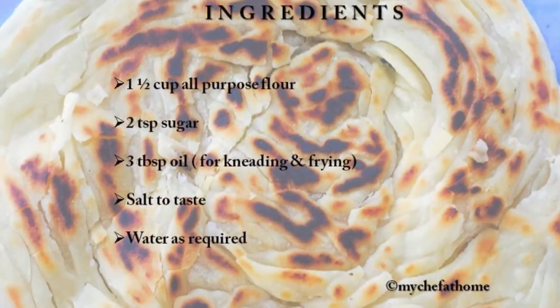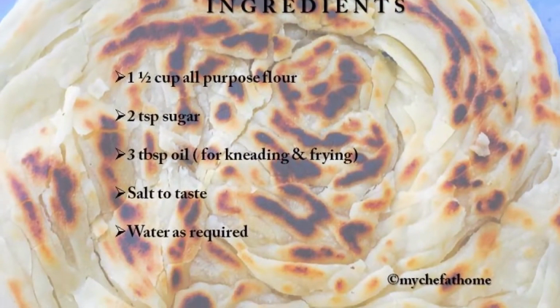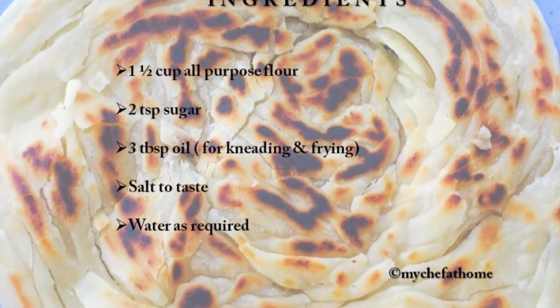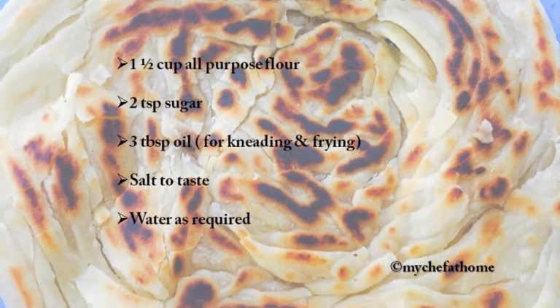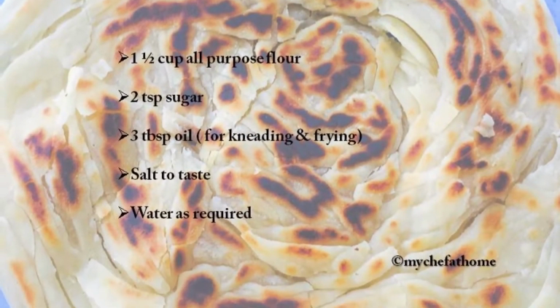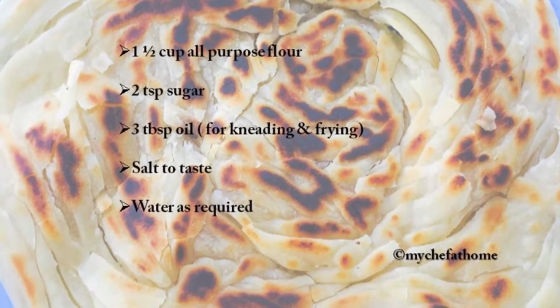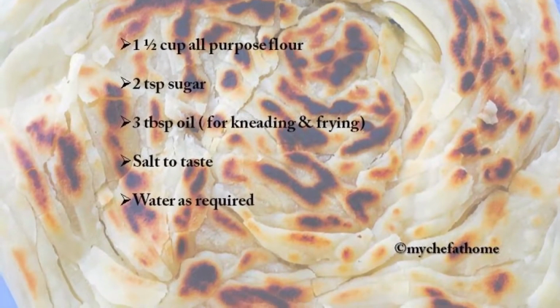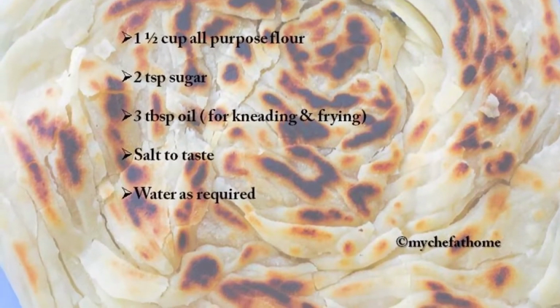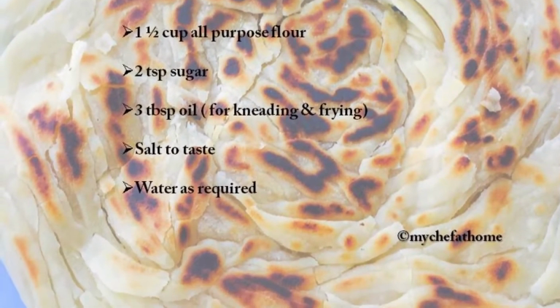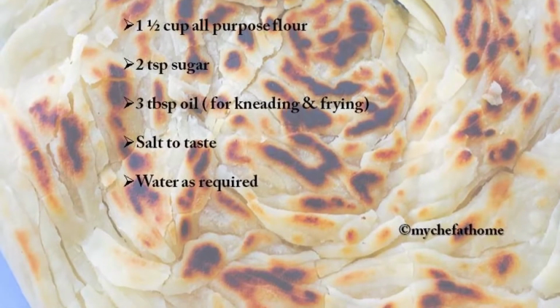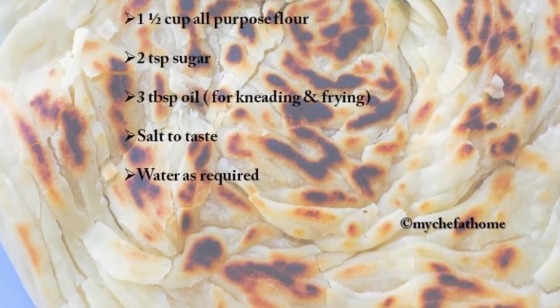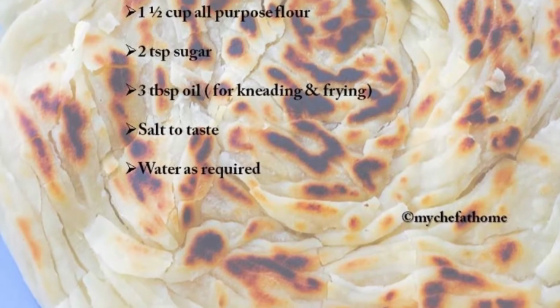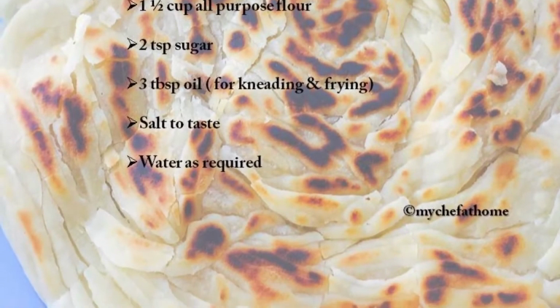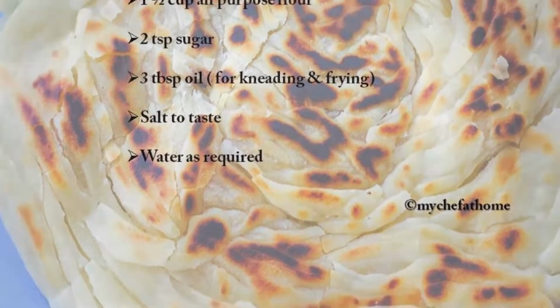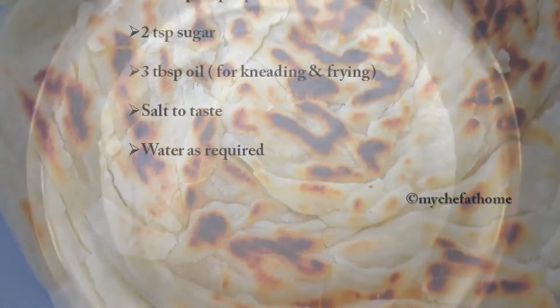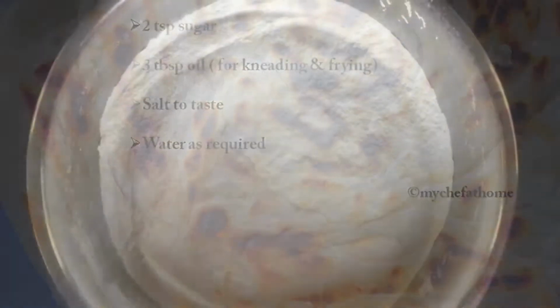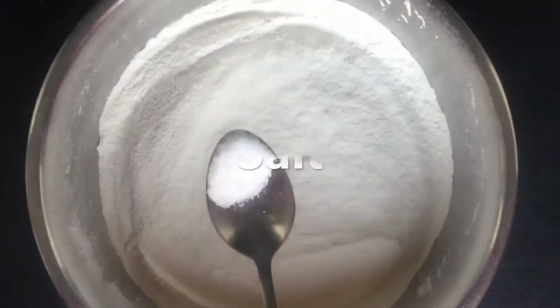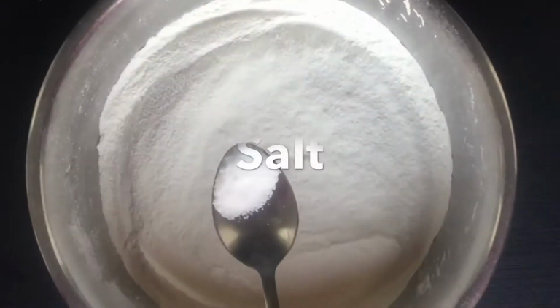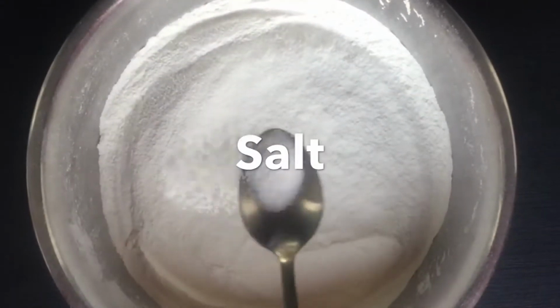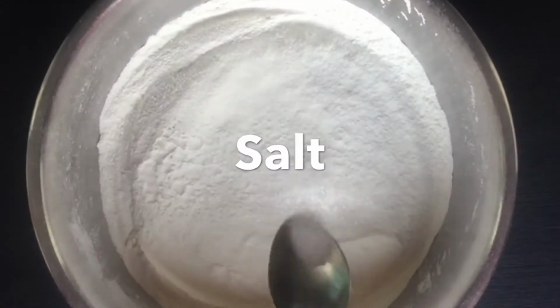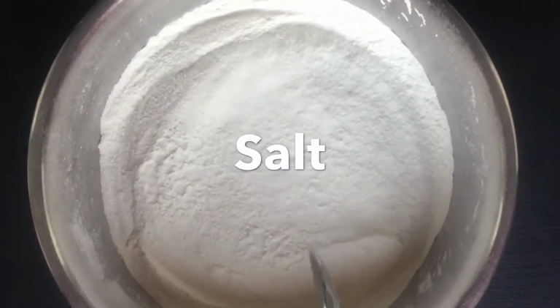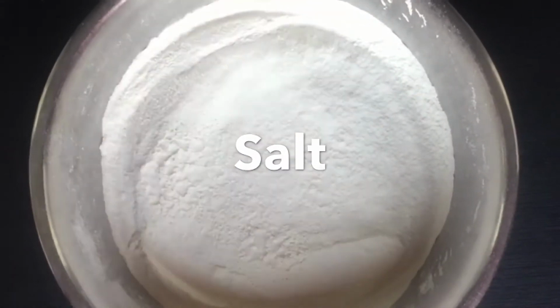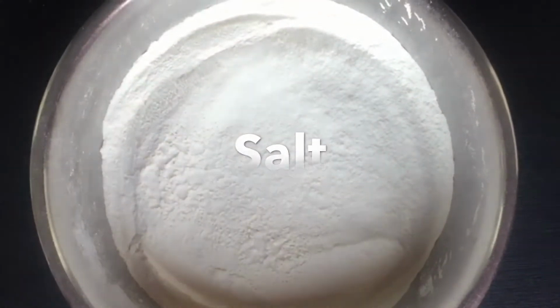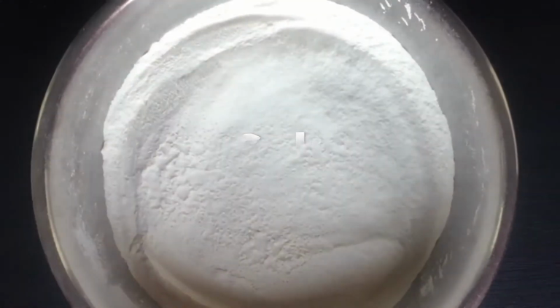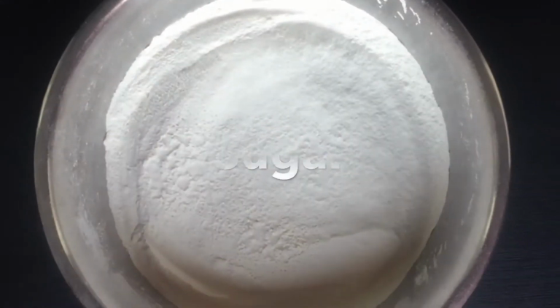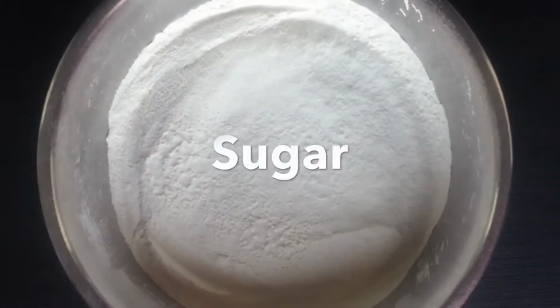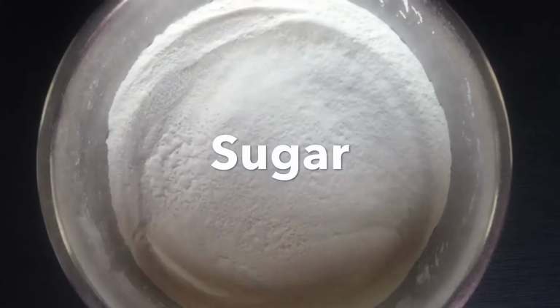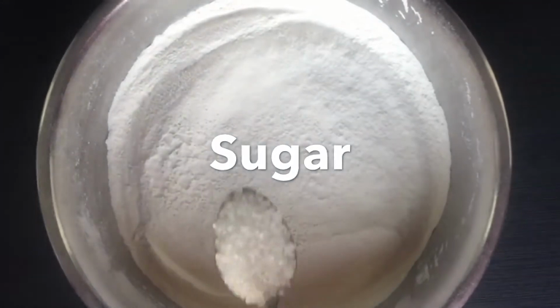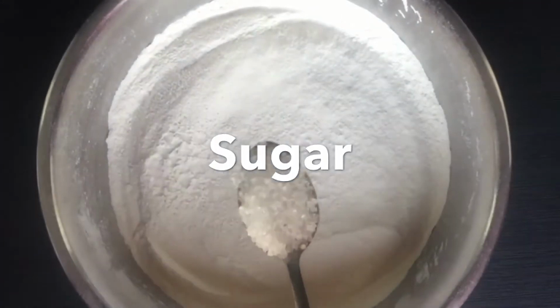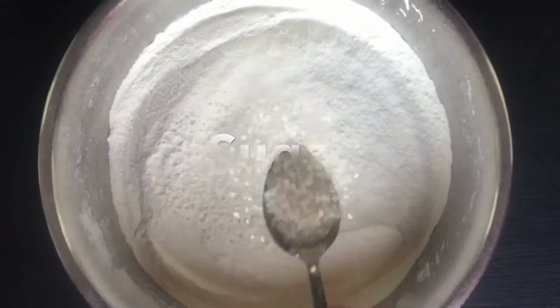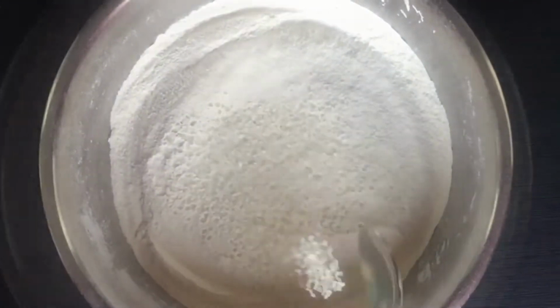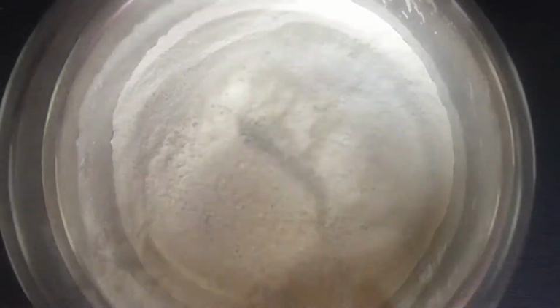So let's check out the ingredients. If you are enjoying my recipes, hit the like button and don't forget to subscribe to my channel for more amazing recipes. So moving on to my kitchen.